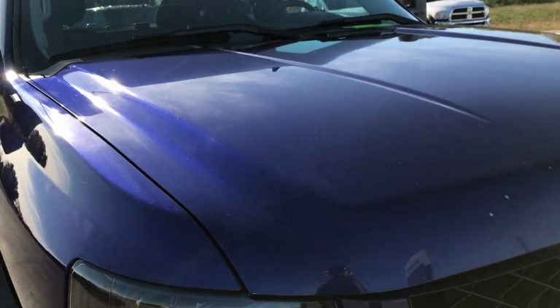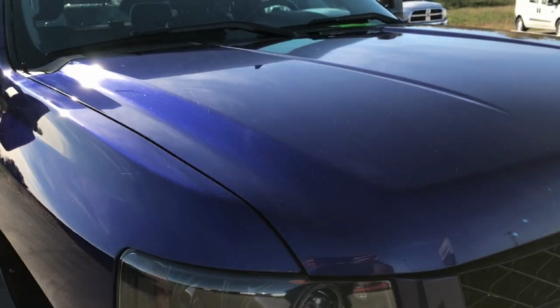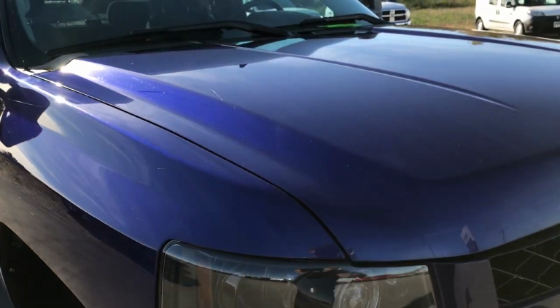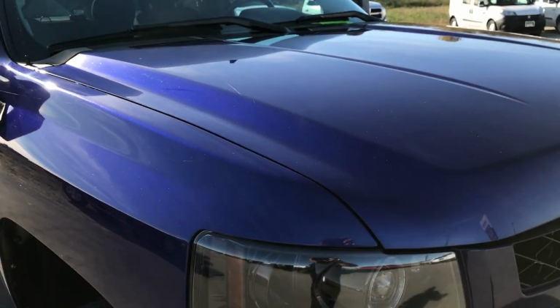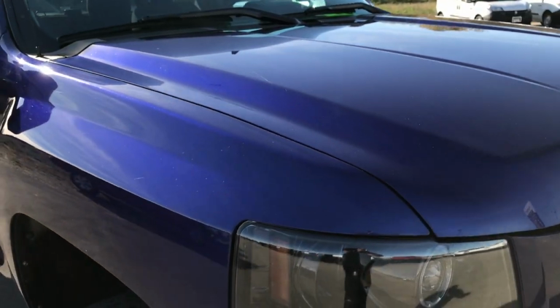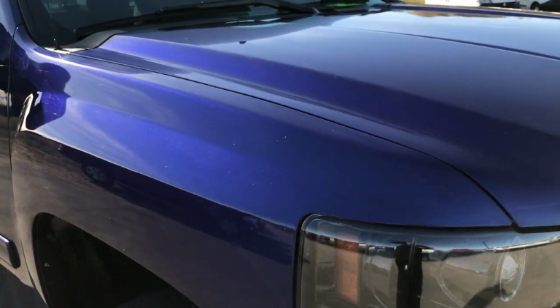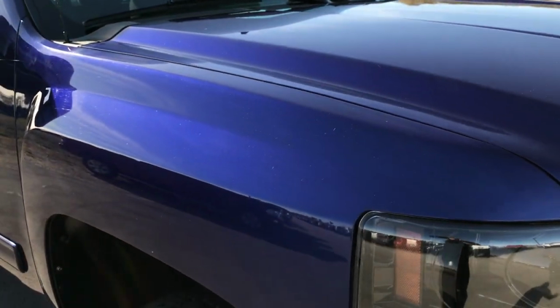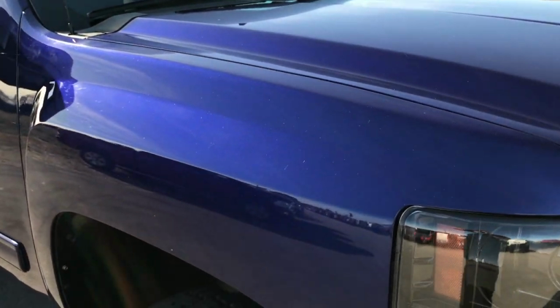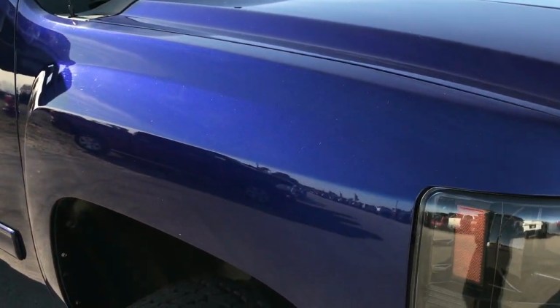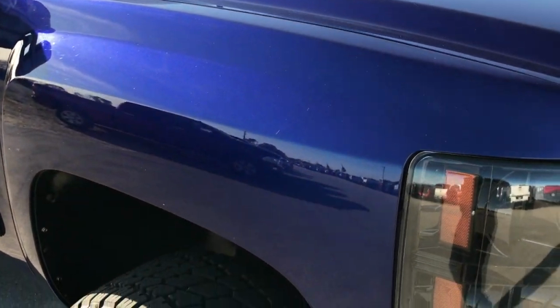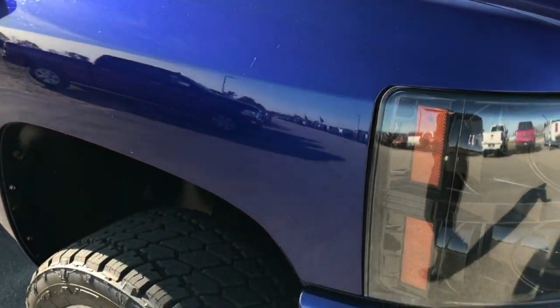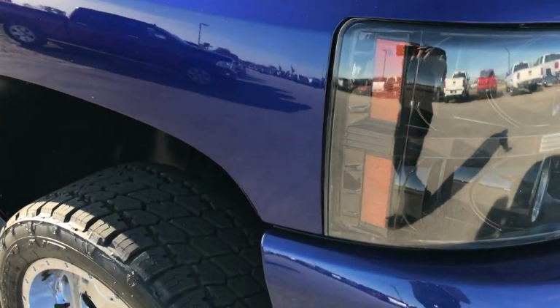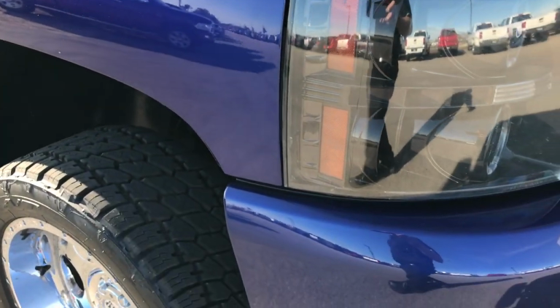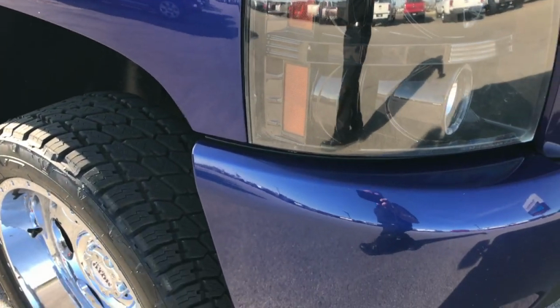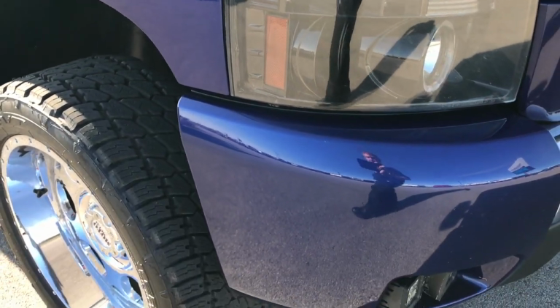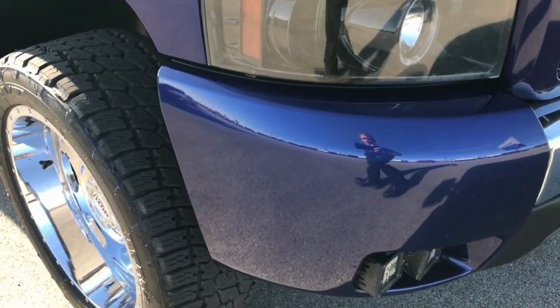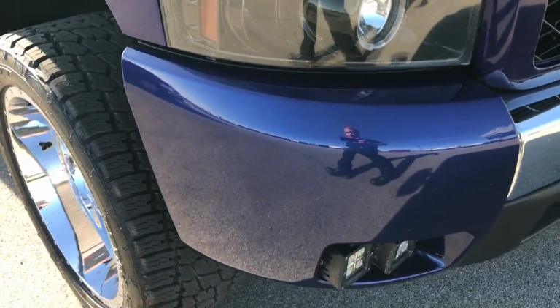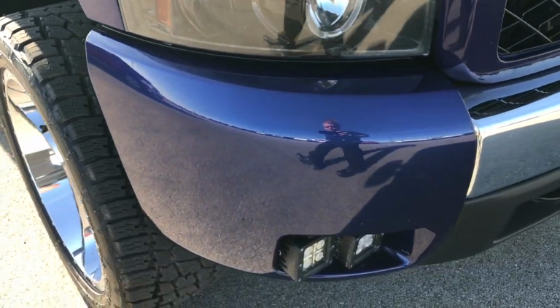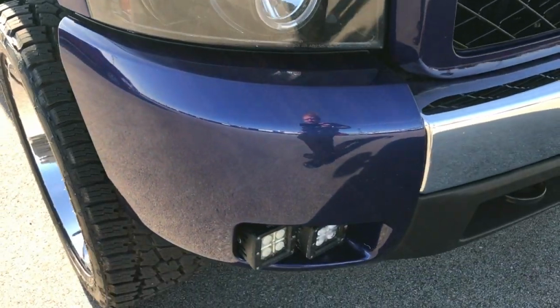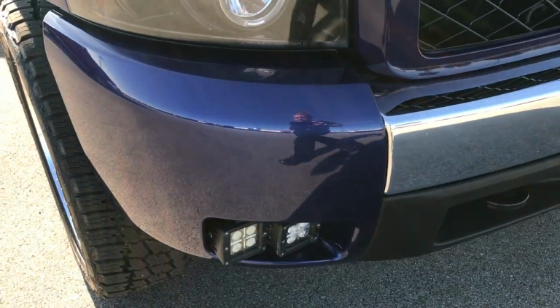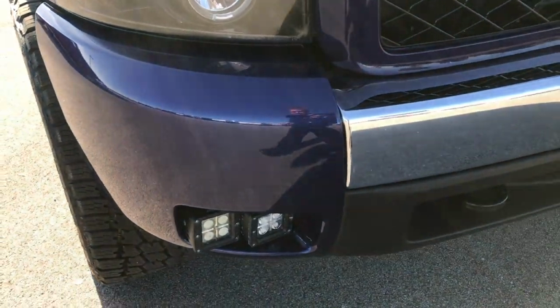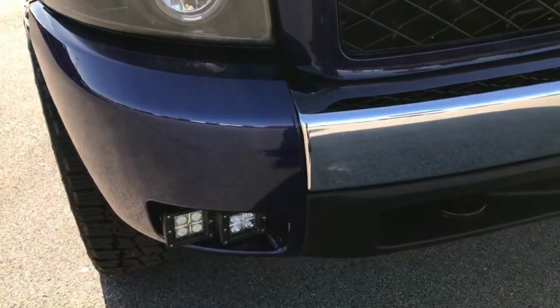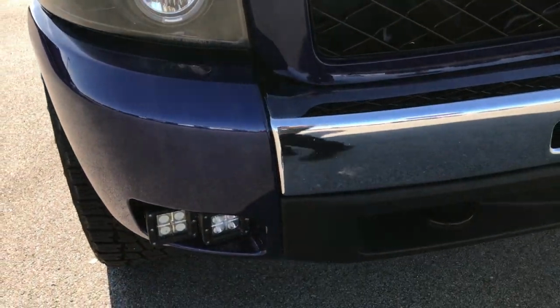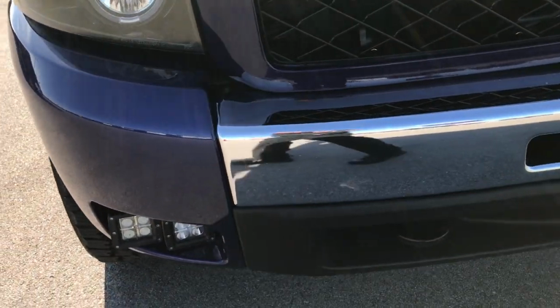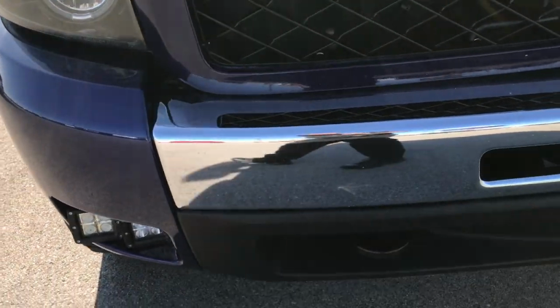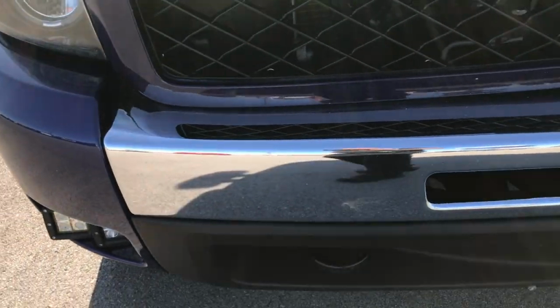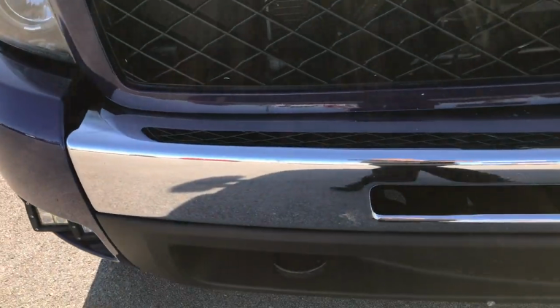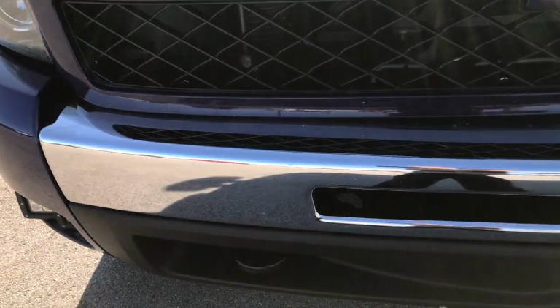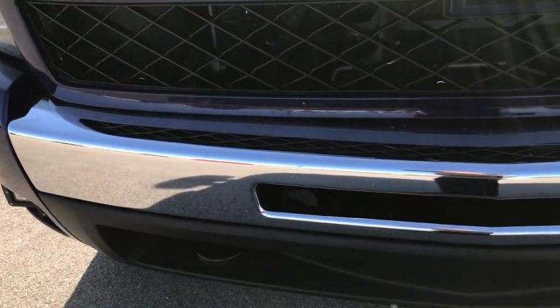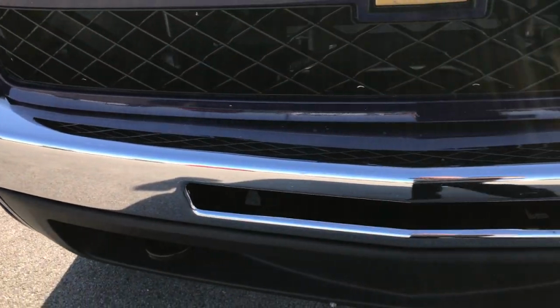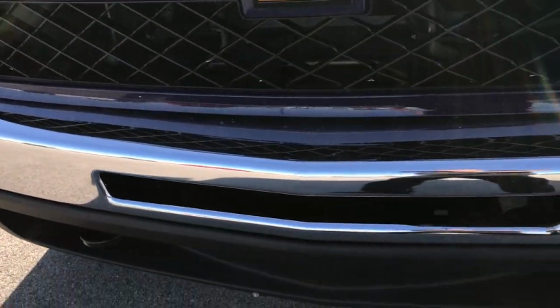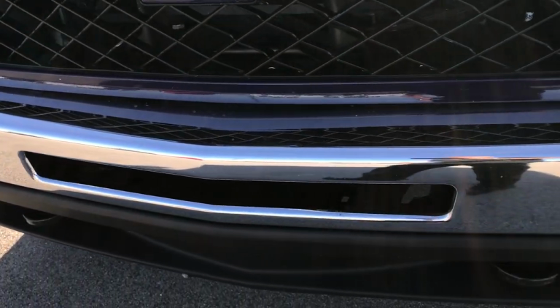We are checking out this super clean 2011 Chevy Silverado 1500 extended cab short box. This truck has the 5.3 liter V8 motor. From this HD video you'll be able to tell that this truck is in really nice shape considering the age and miles on it.